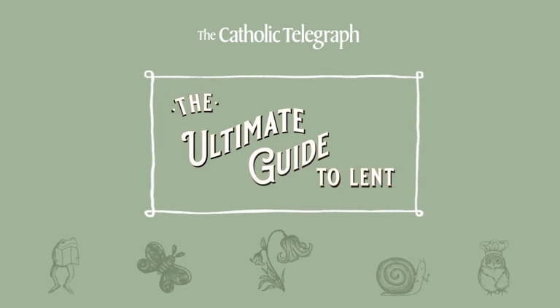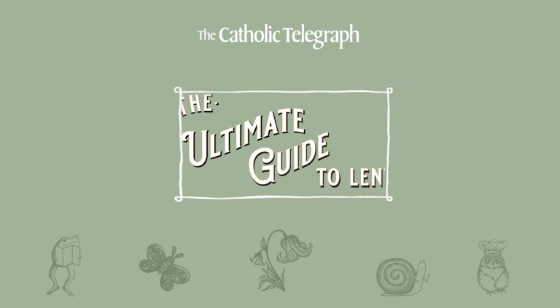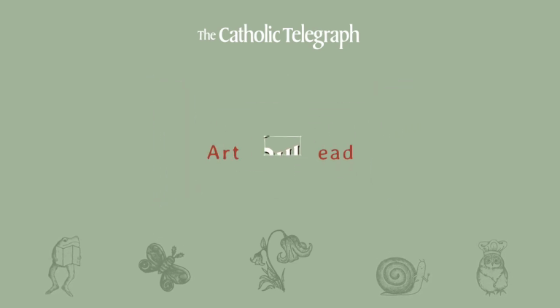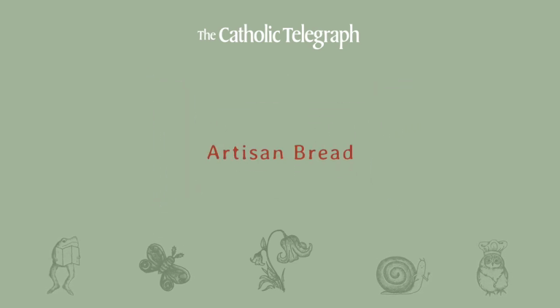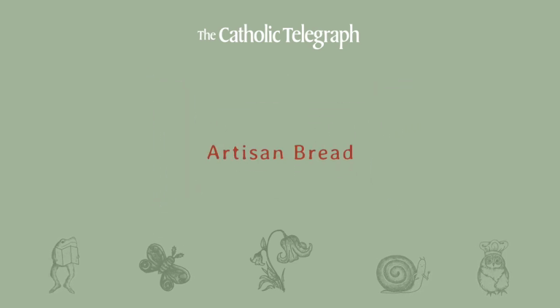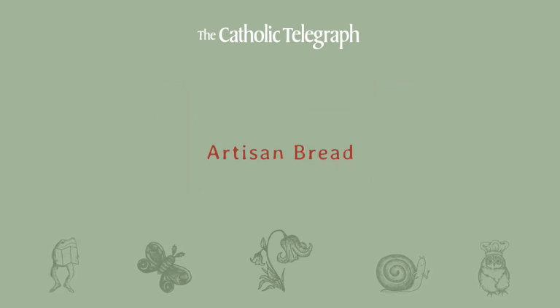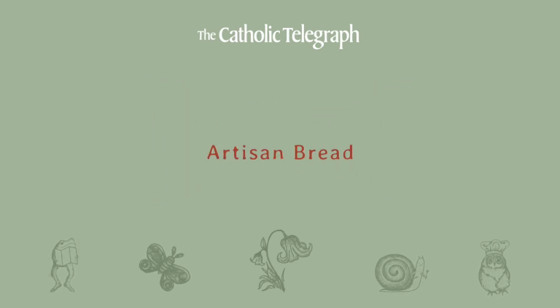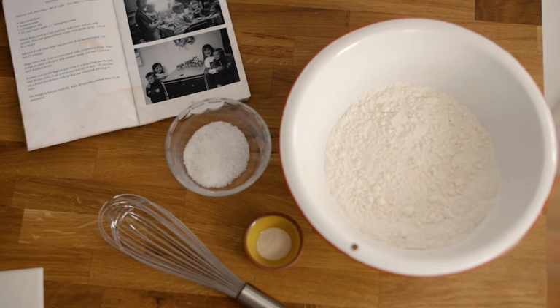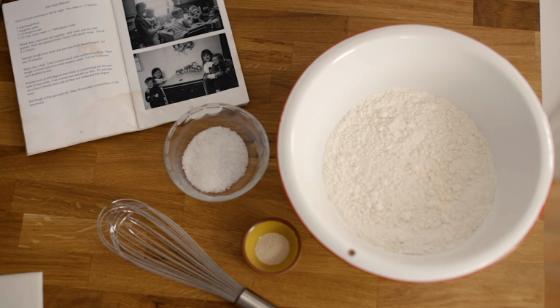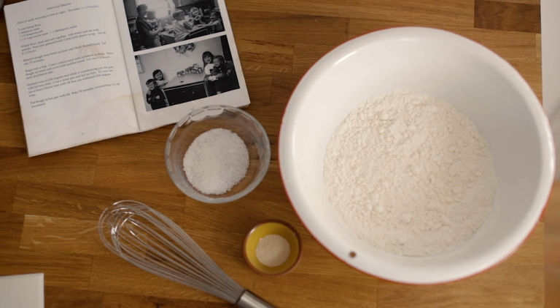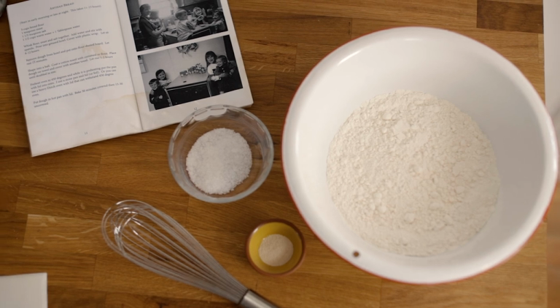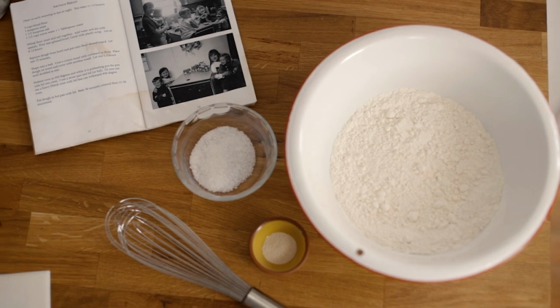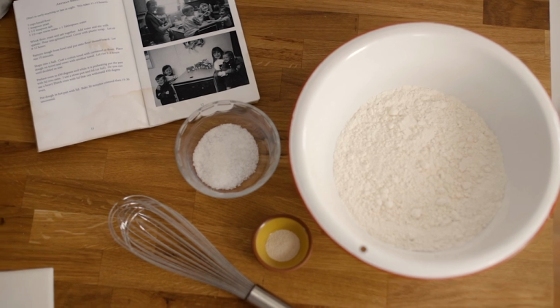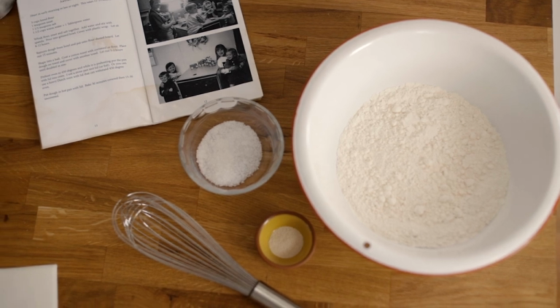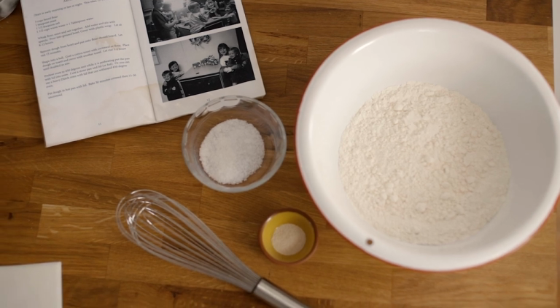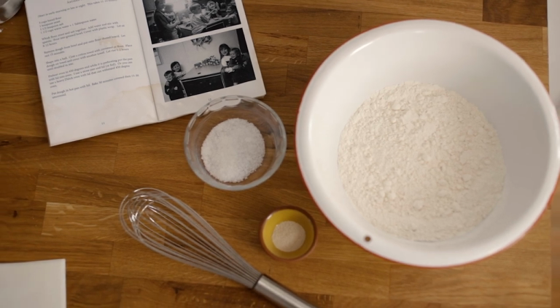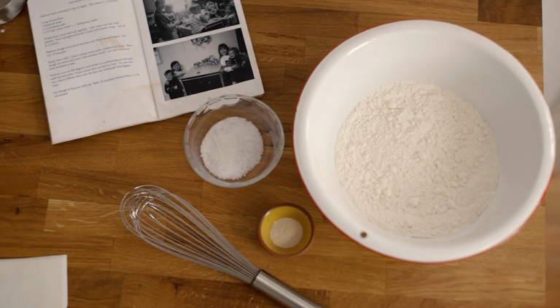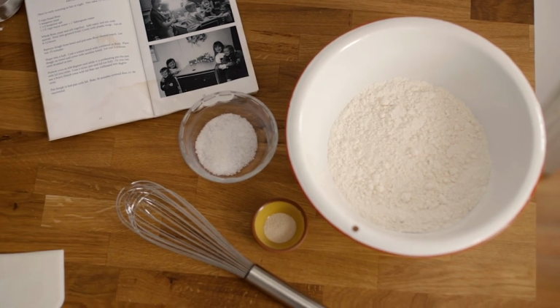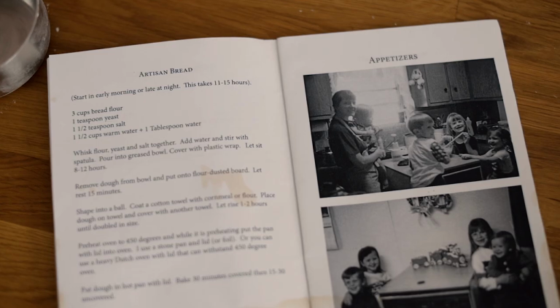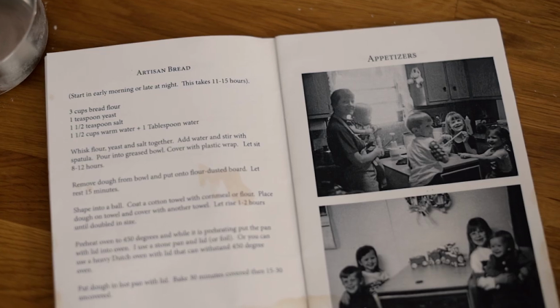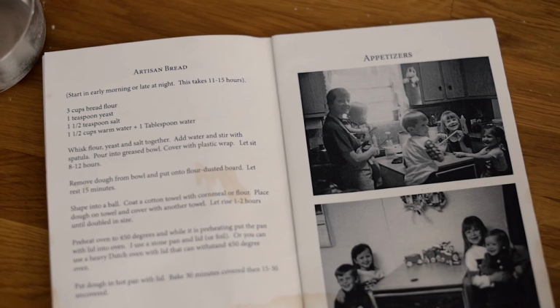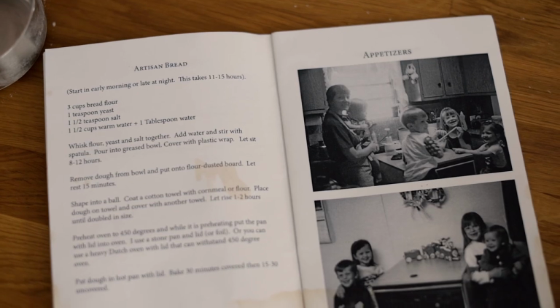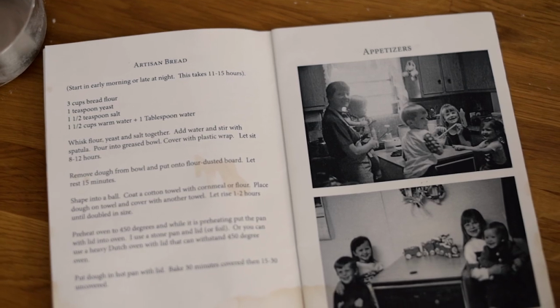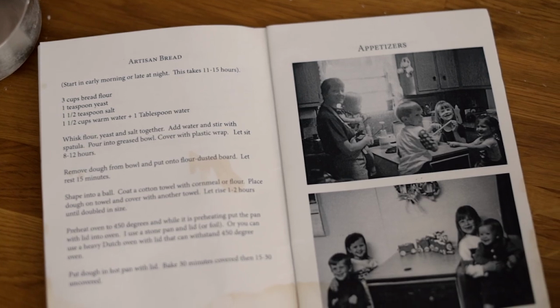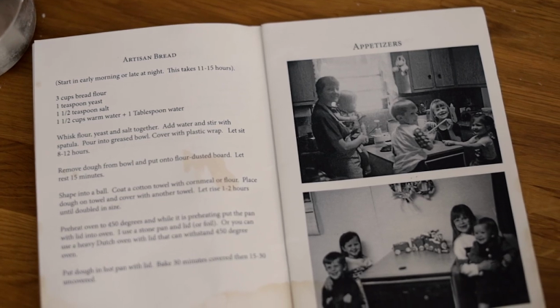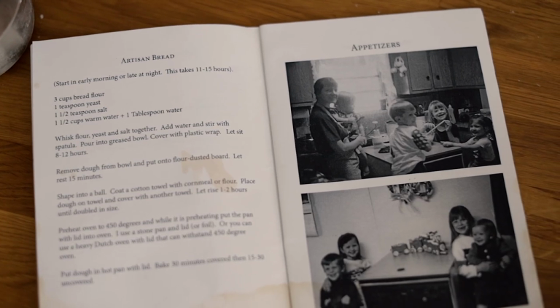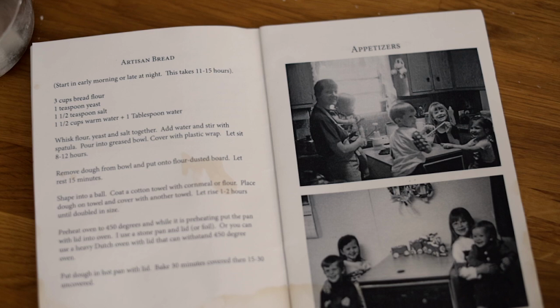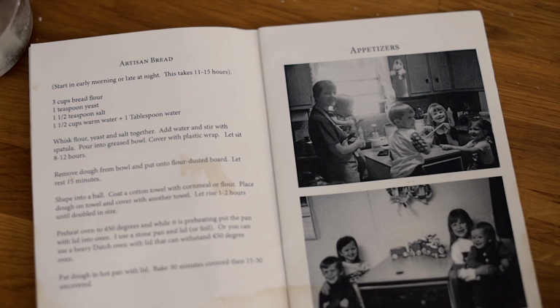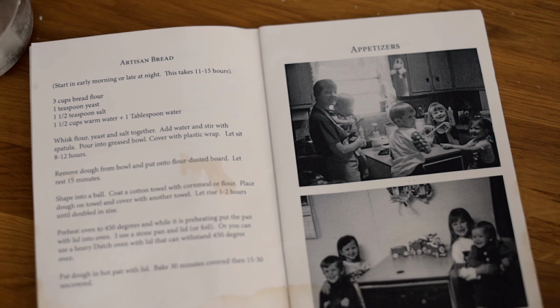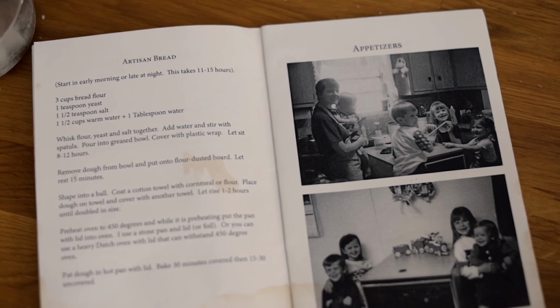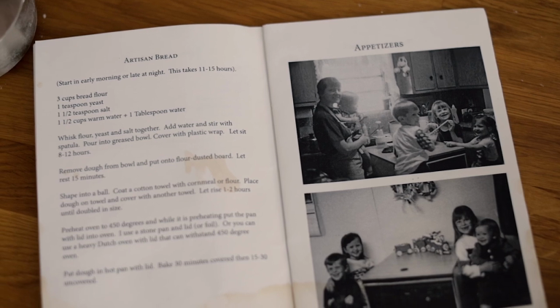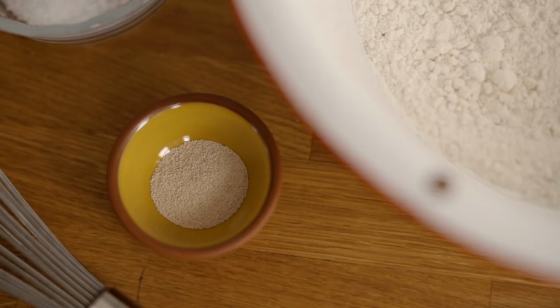This artisan bread is a great place to start if you're new to bread baking. The most important ingredient in this recipe is time. So start your bread the night before or early in the morning.